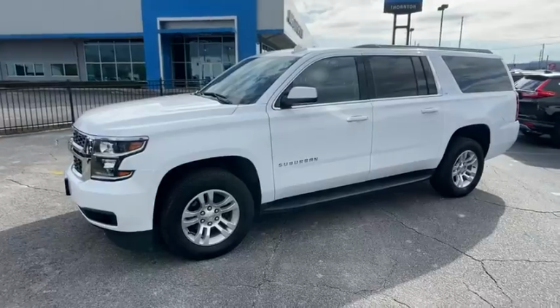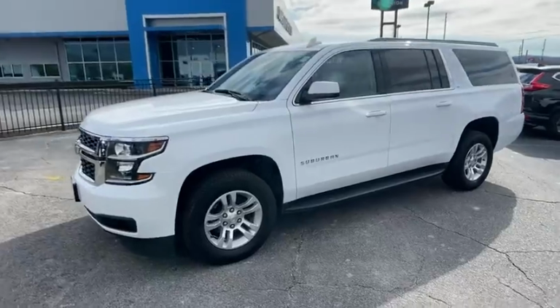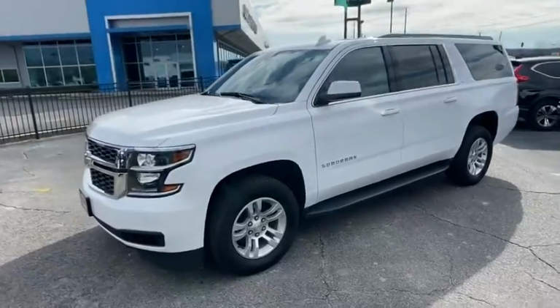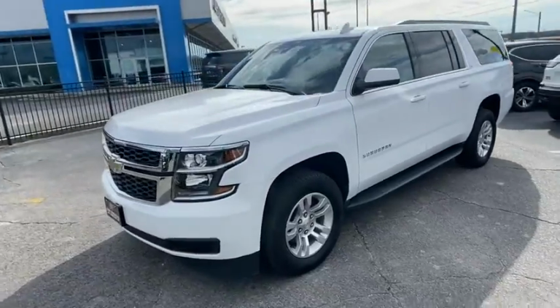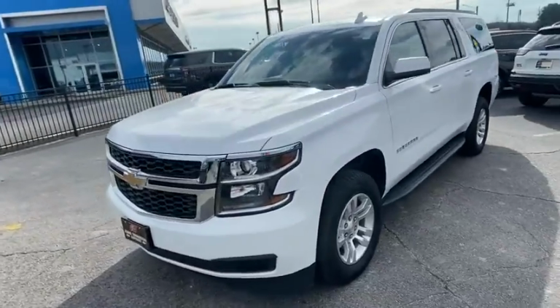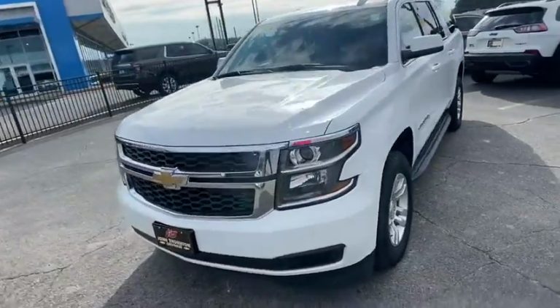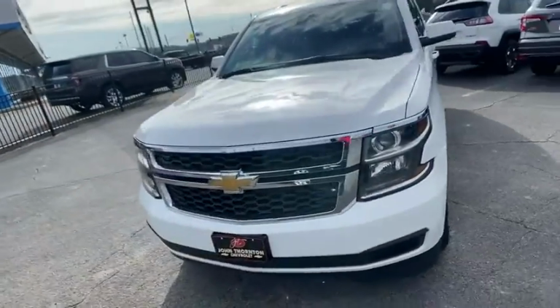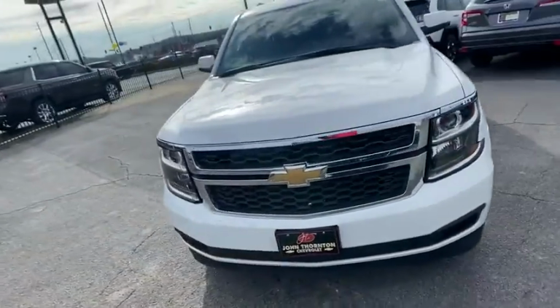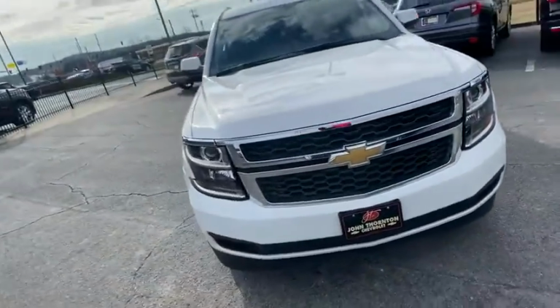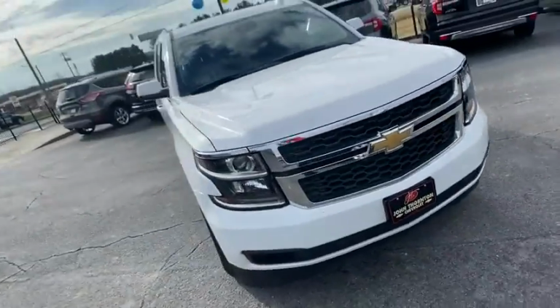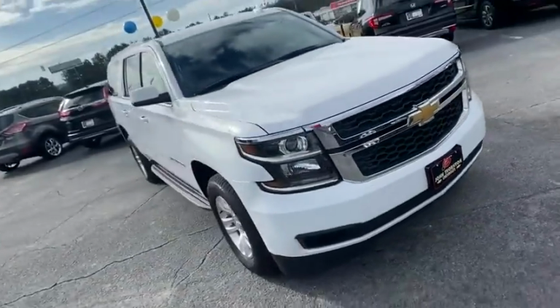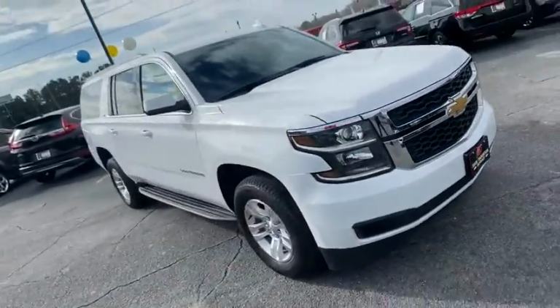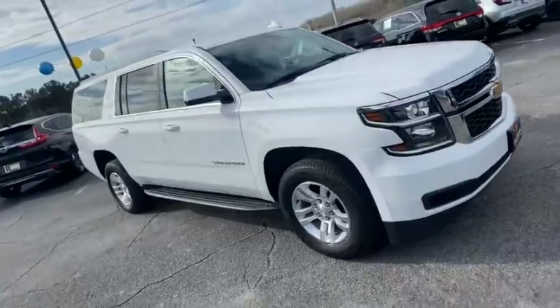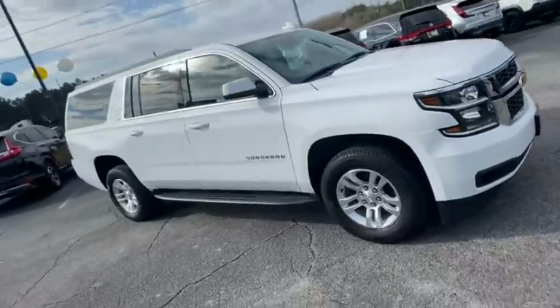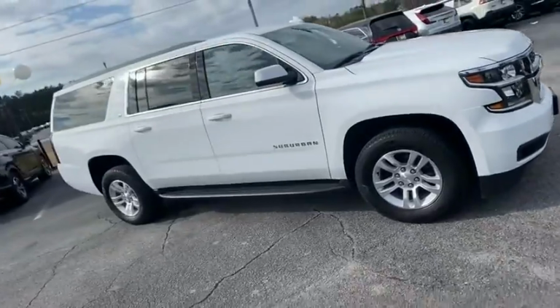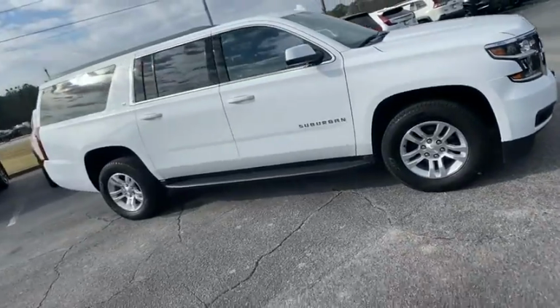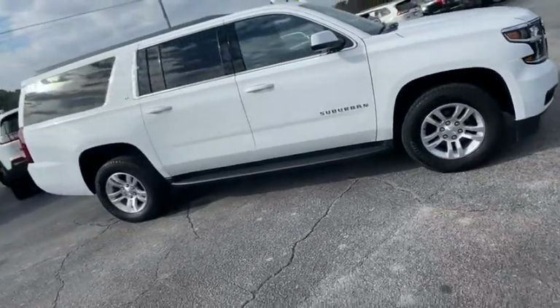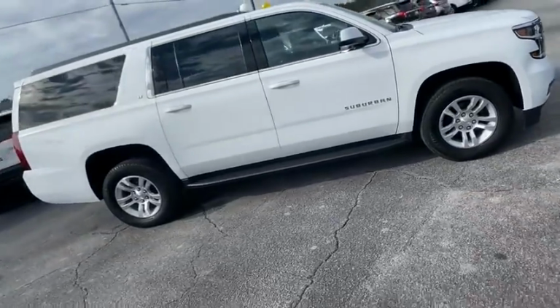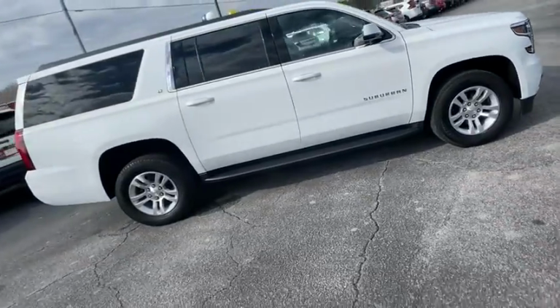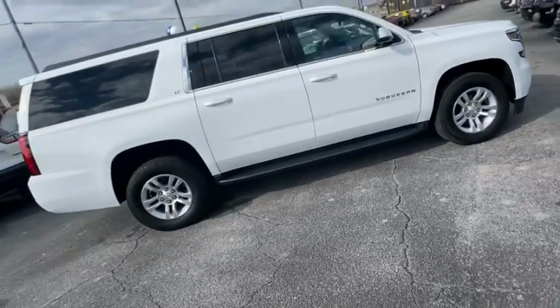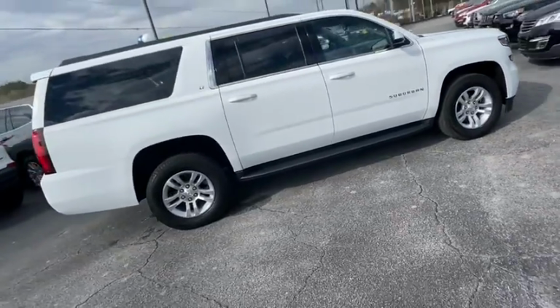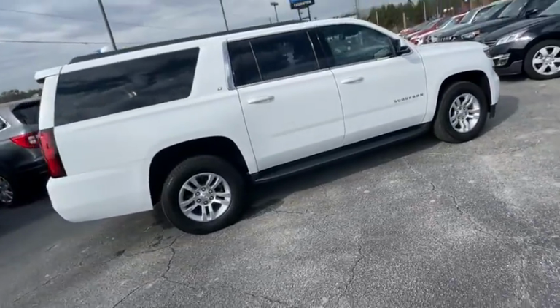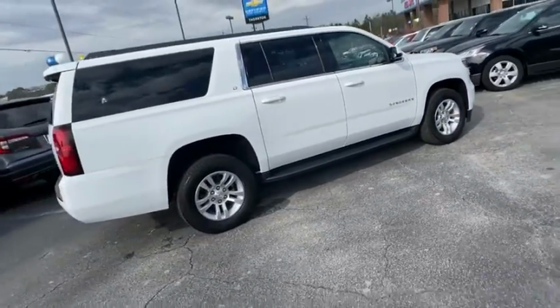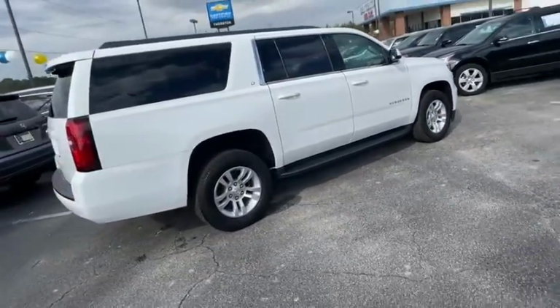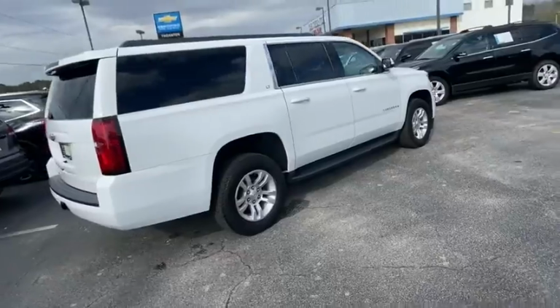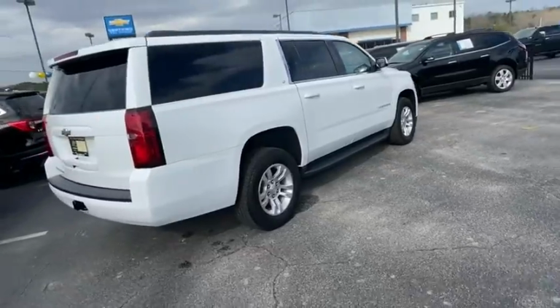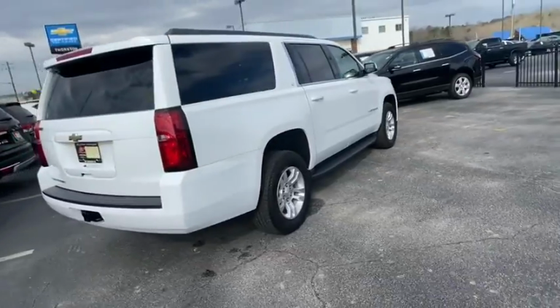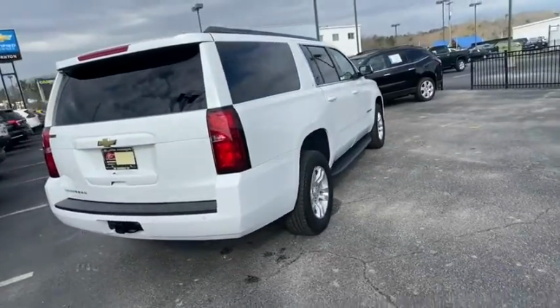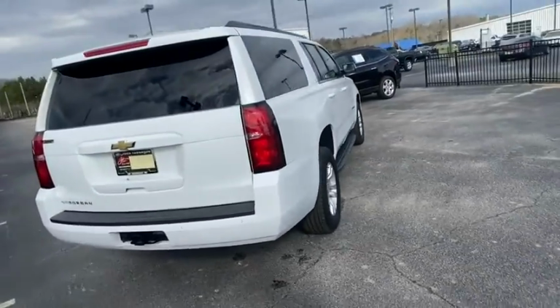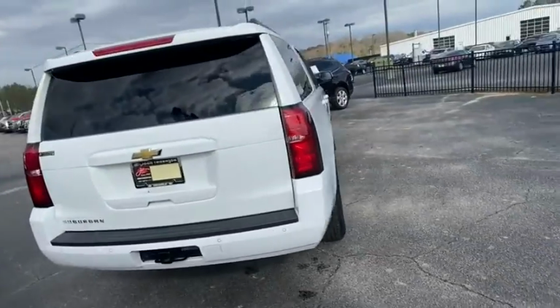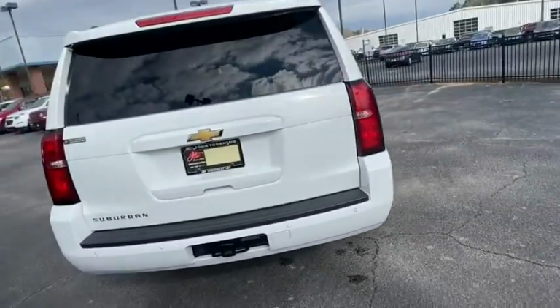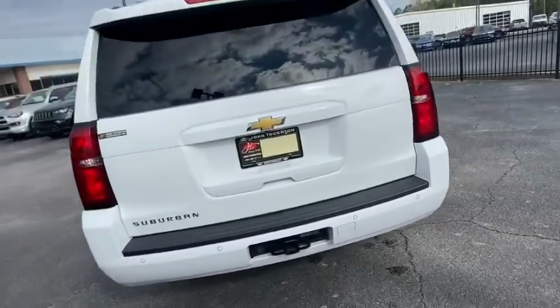We are pleased to show you the 2020 Chevrolet Suburban. The Suburban excels at towing heavy trailers, hauling loads of people and gear, and enduring hard use and rugged terrain. This vehicle has less than 40,000 miles.